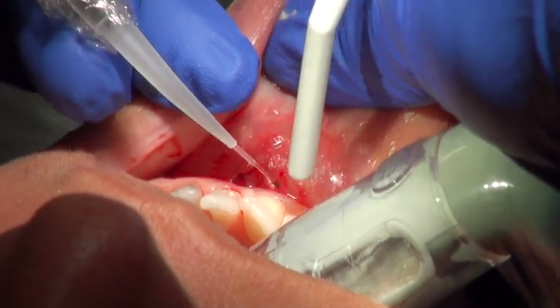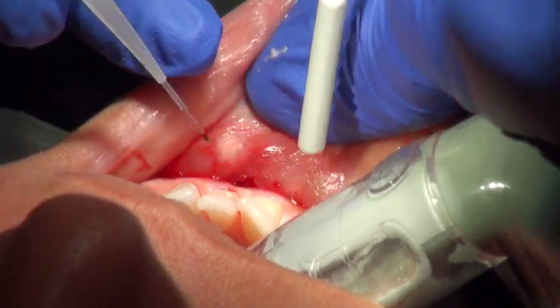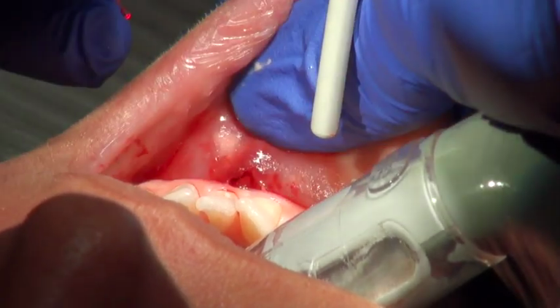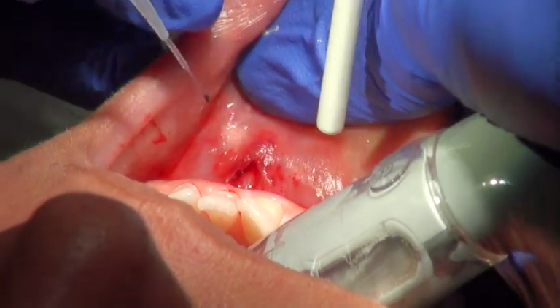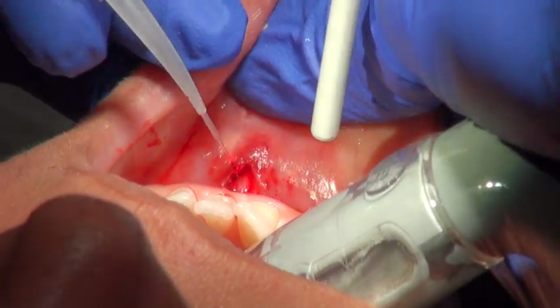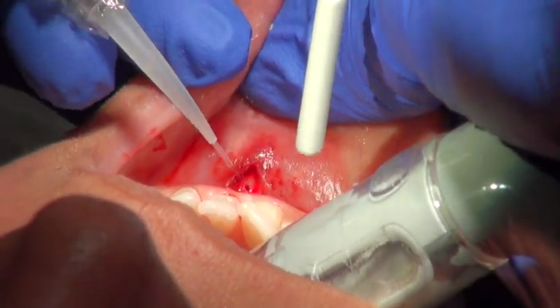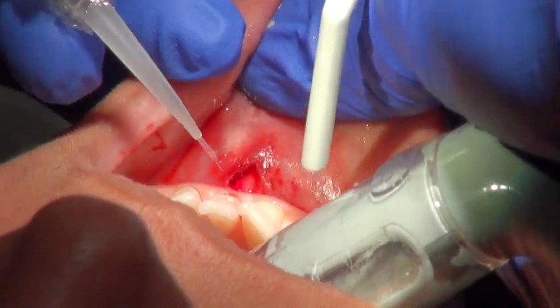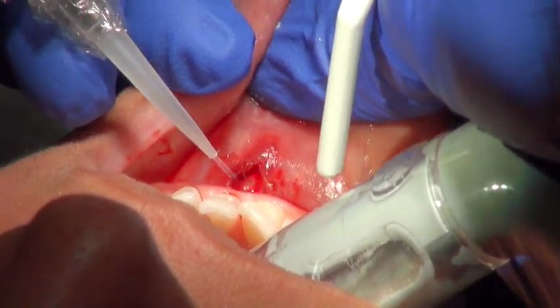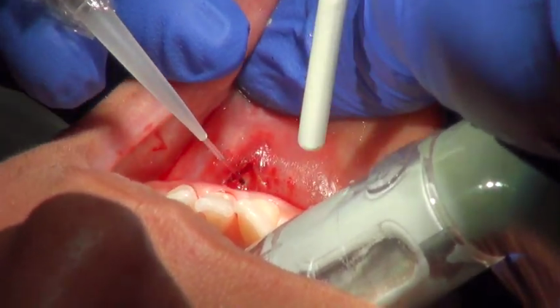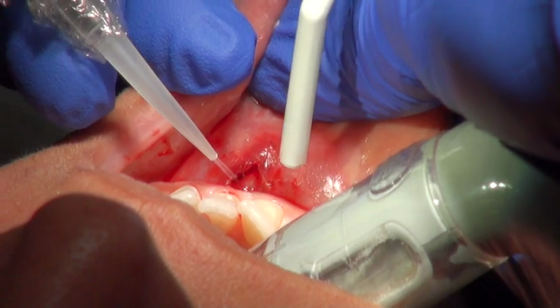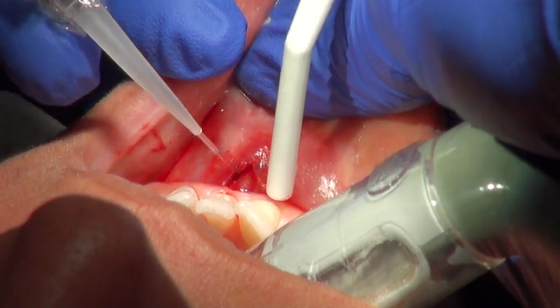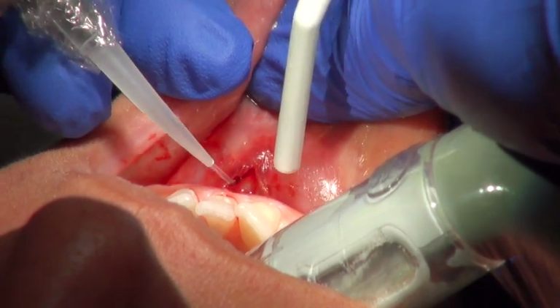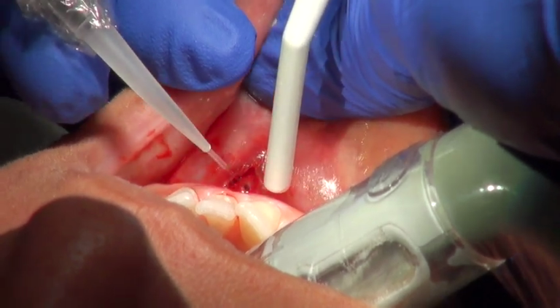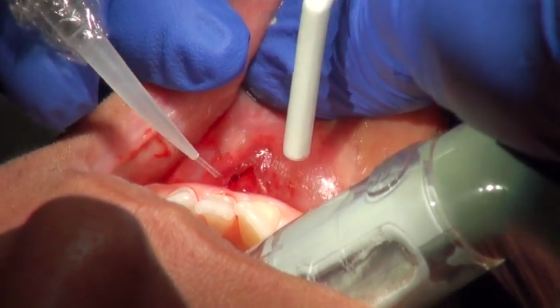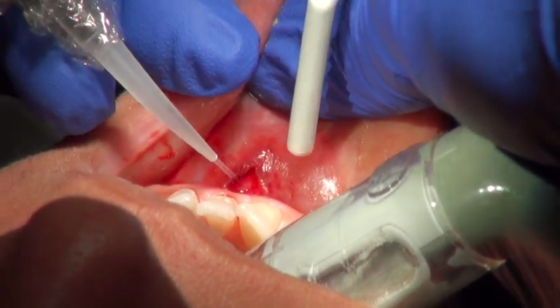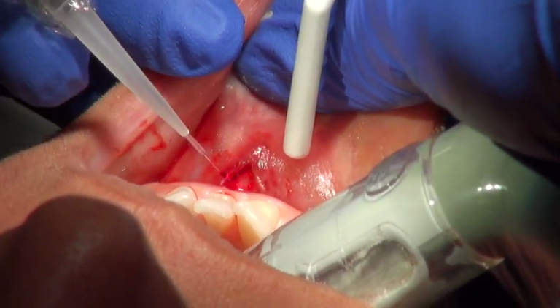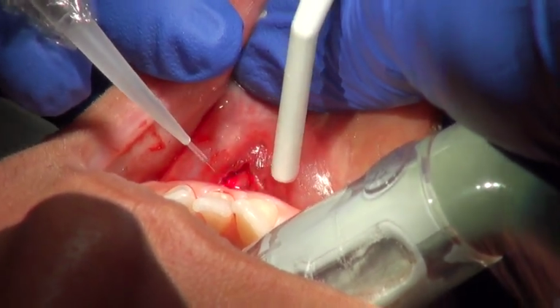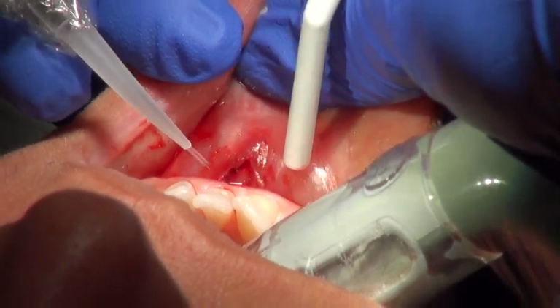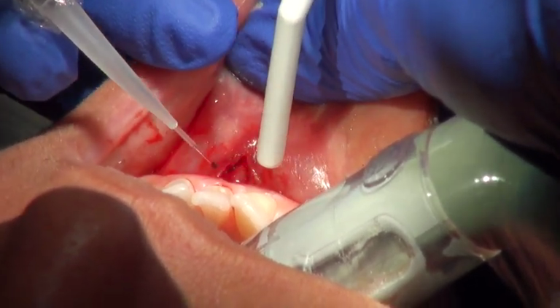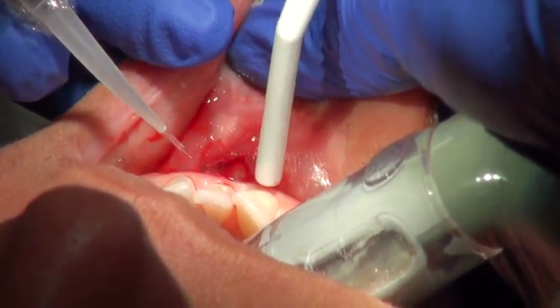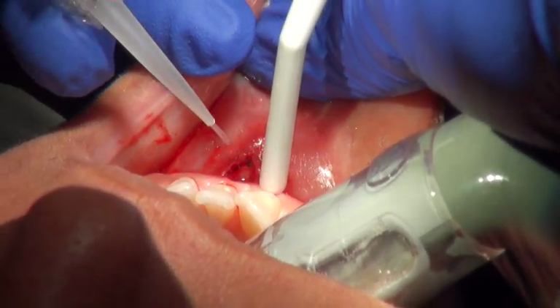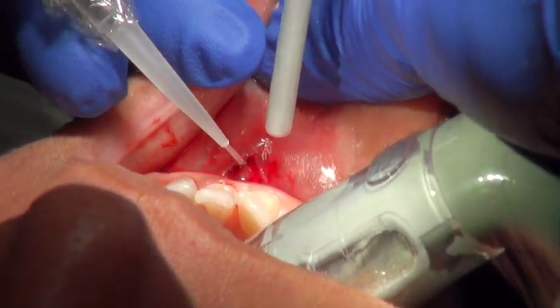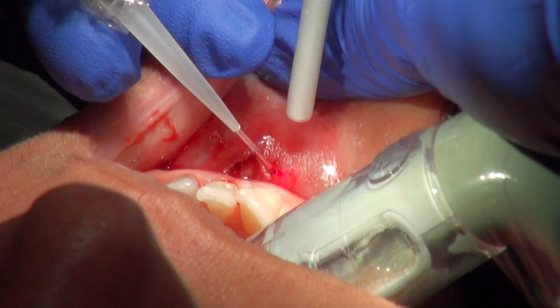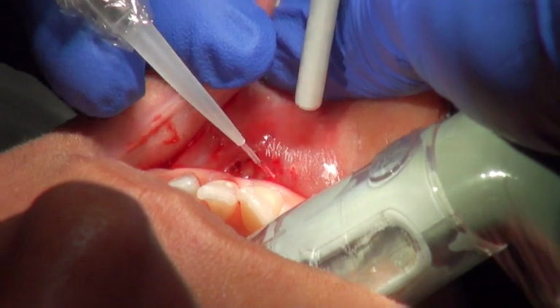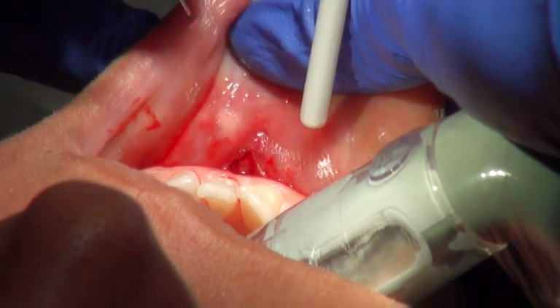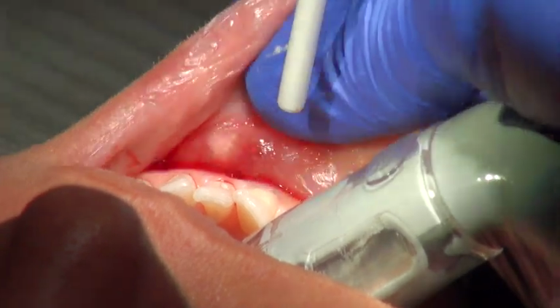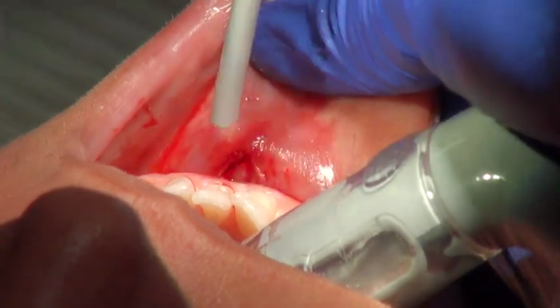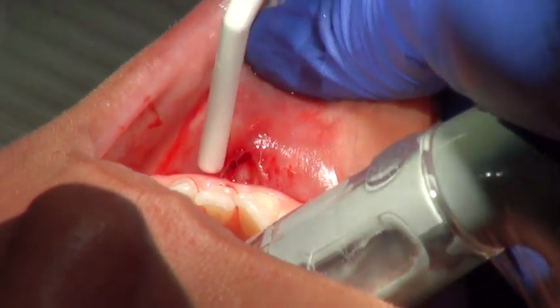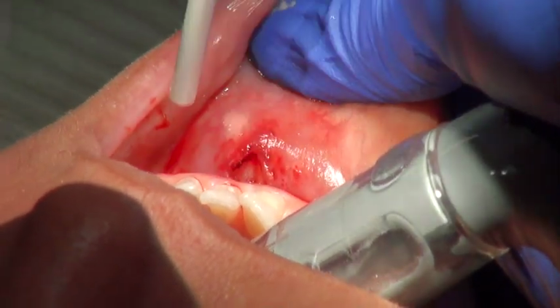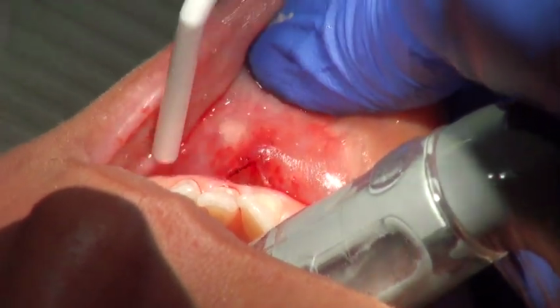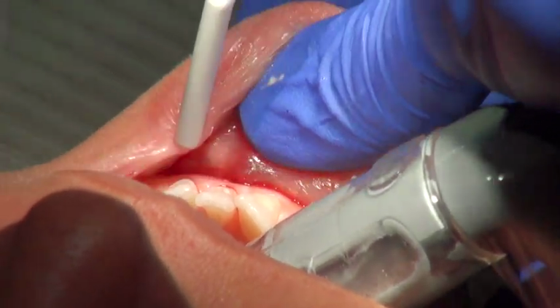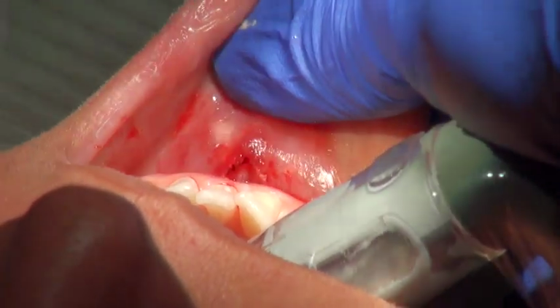Do you think? Now, suturing would make sure that it couldn't go back, right? That's why I don't want a suture using a laser. Where's the bleeding? There's none. I mean, just to avoid it growing back.